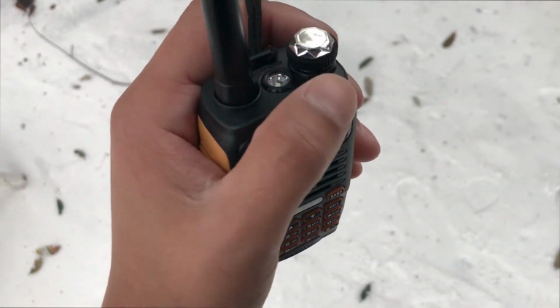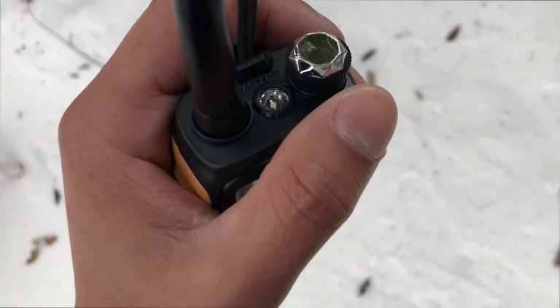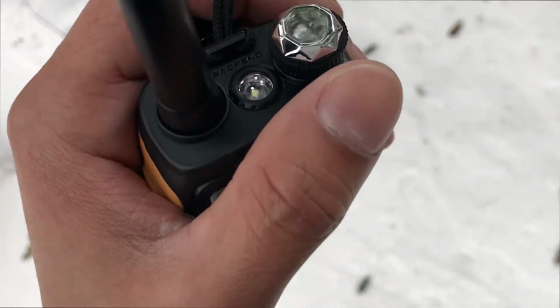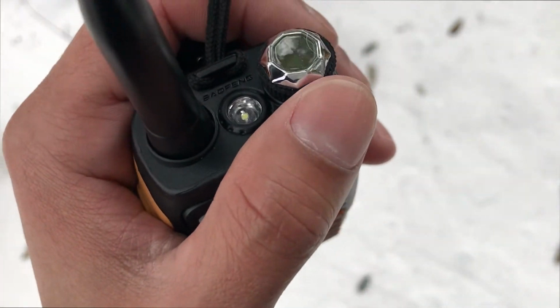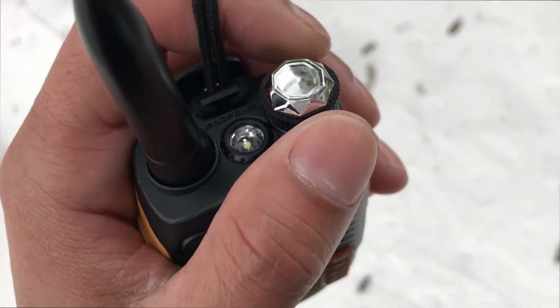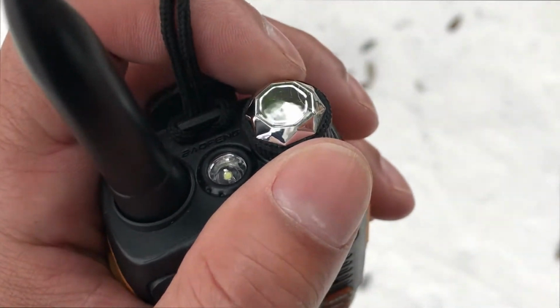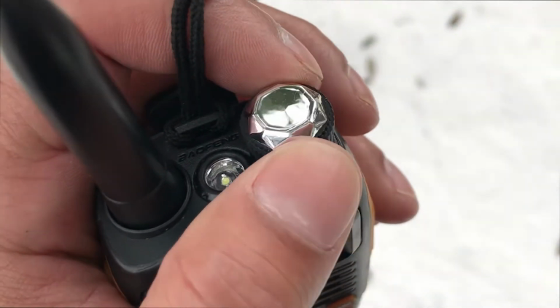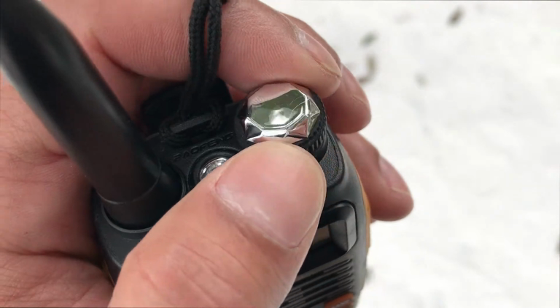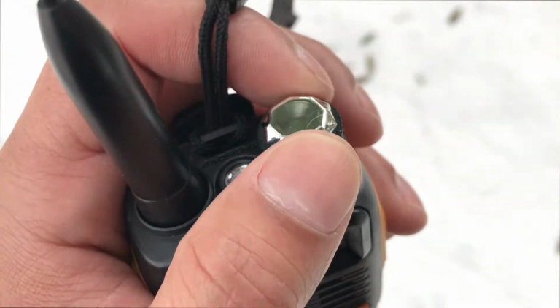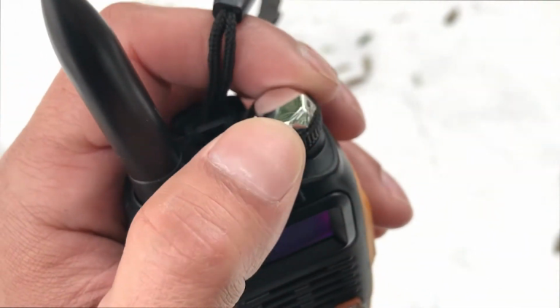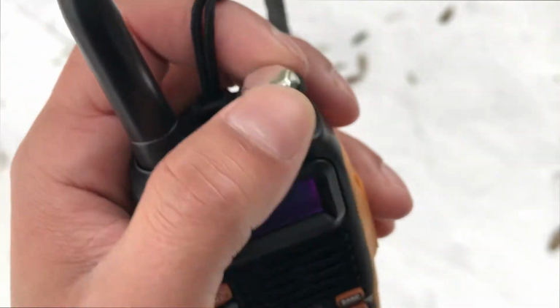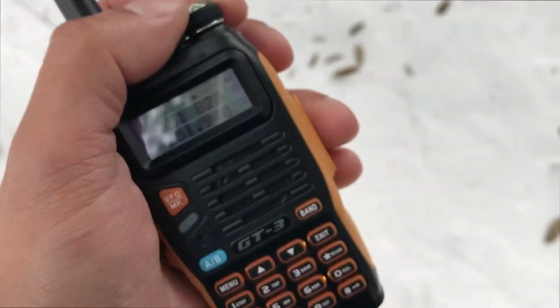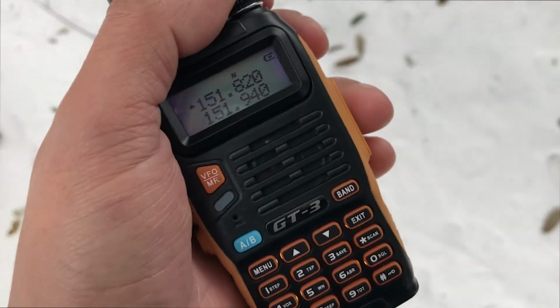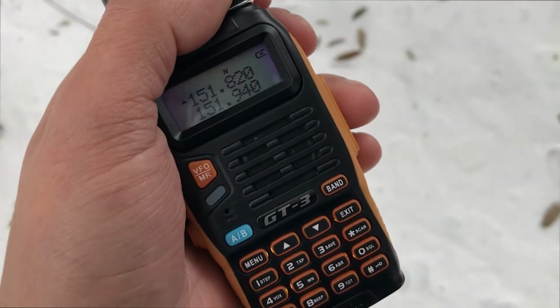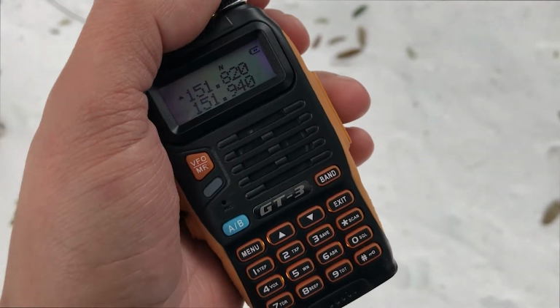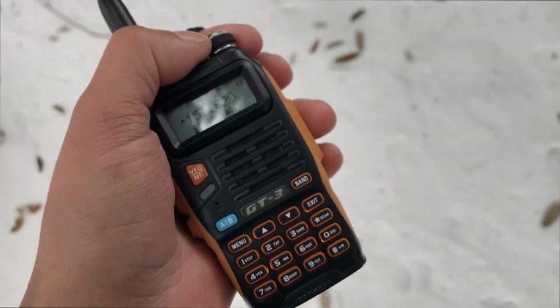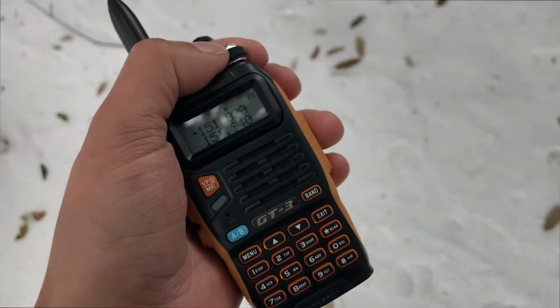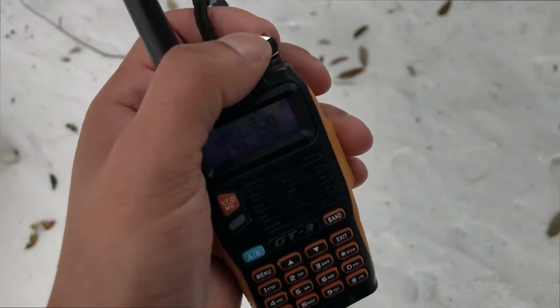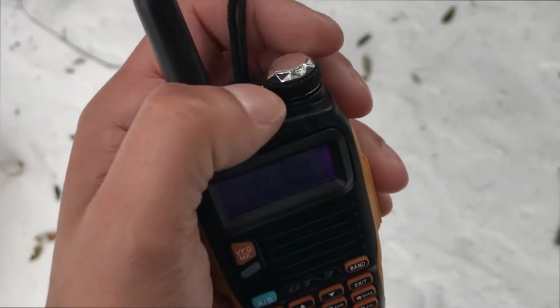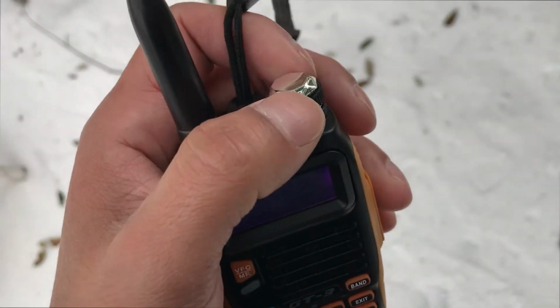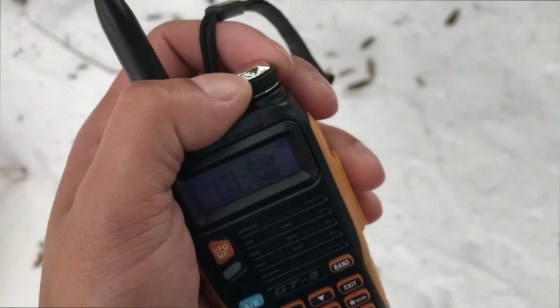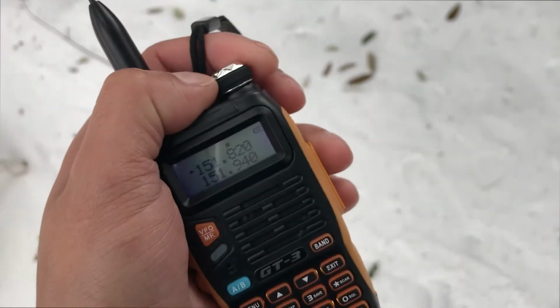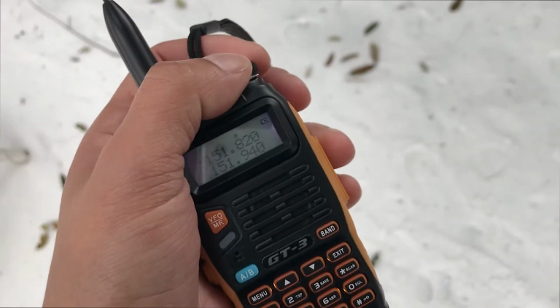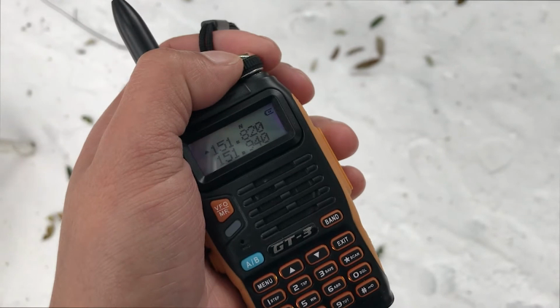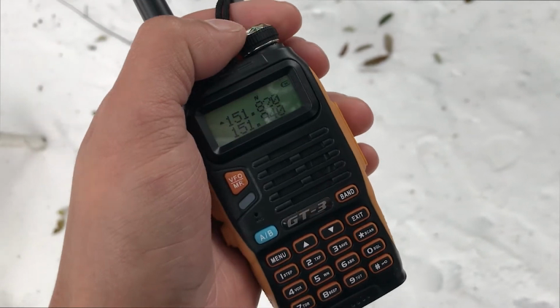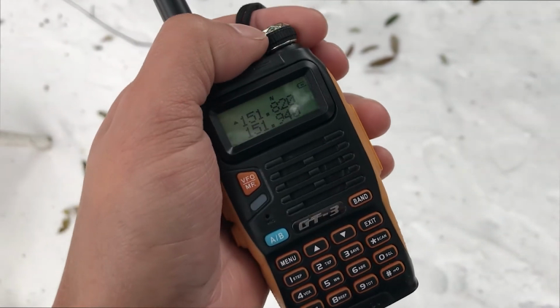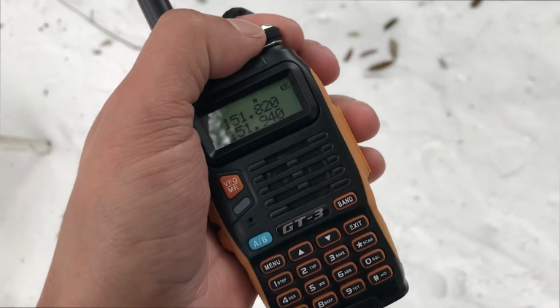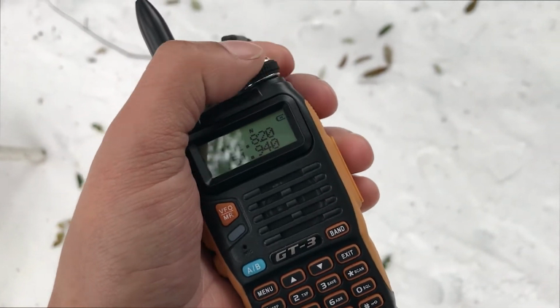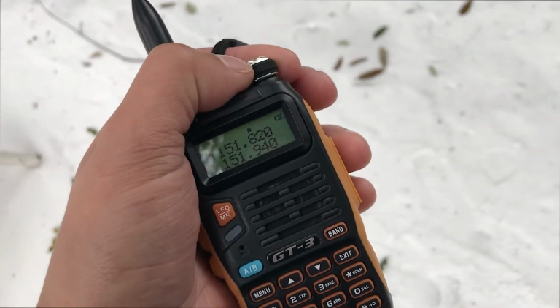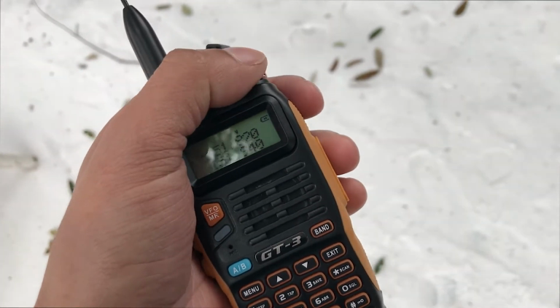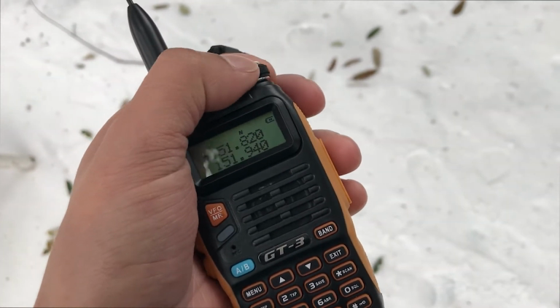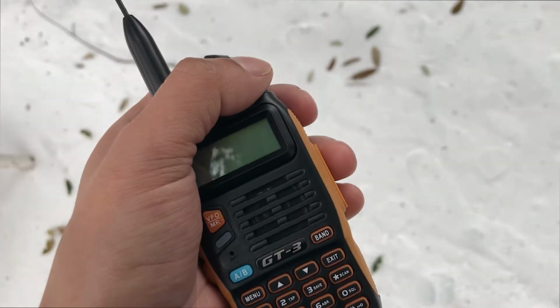Up here you can see the volume knob — that's how you turn it on. You just turn it to the volume that you want and there you go.